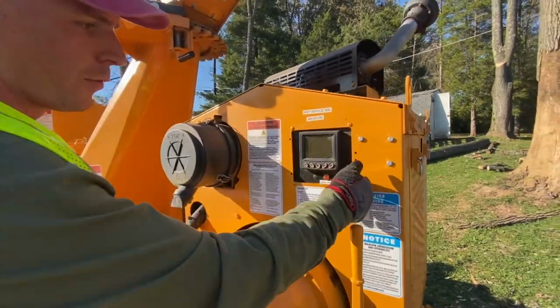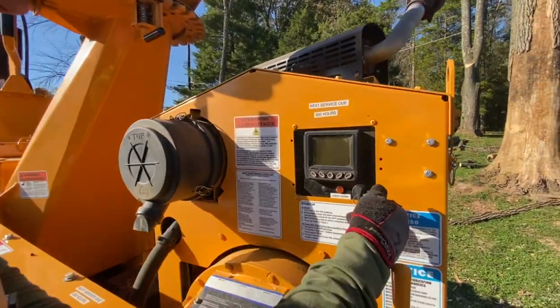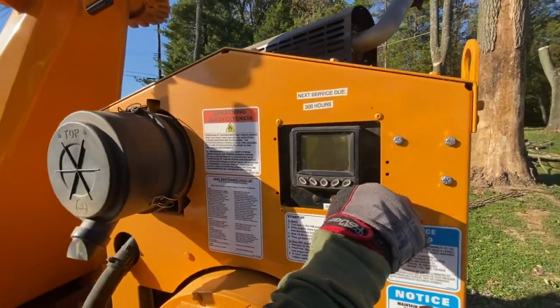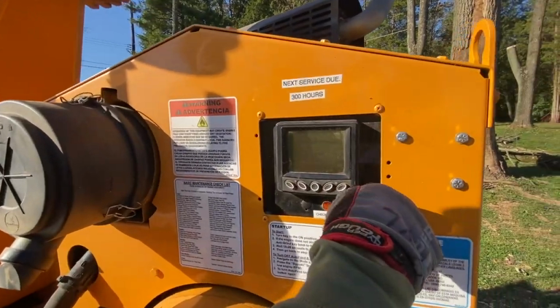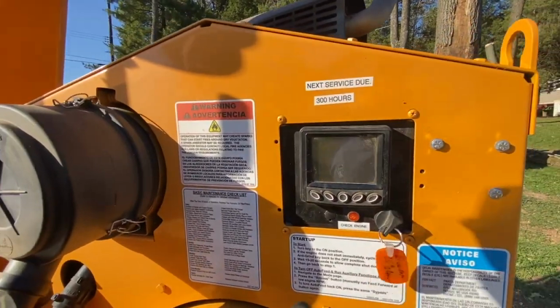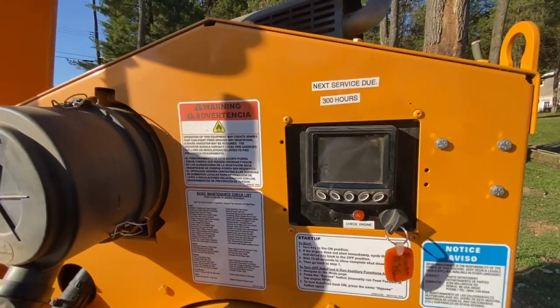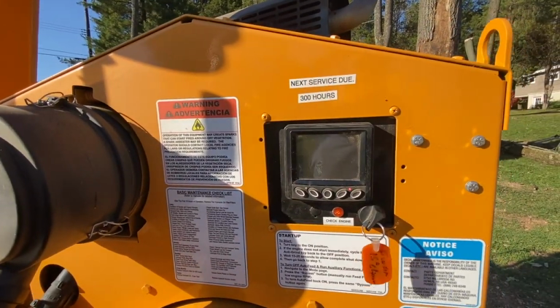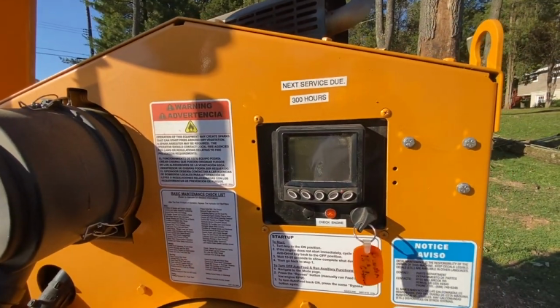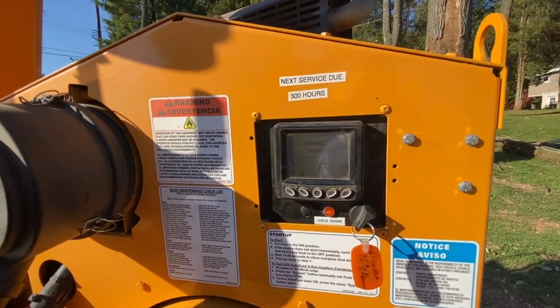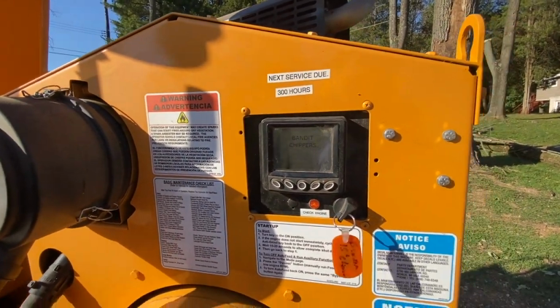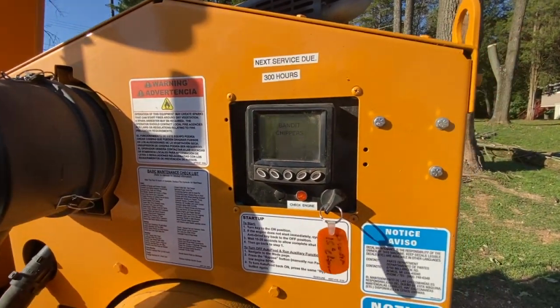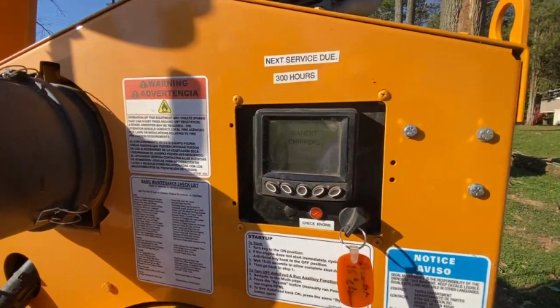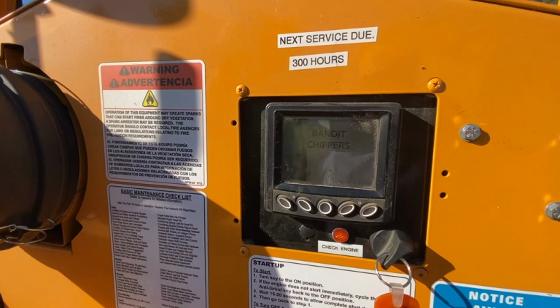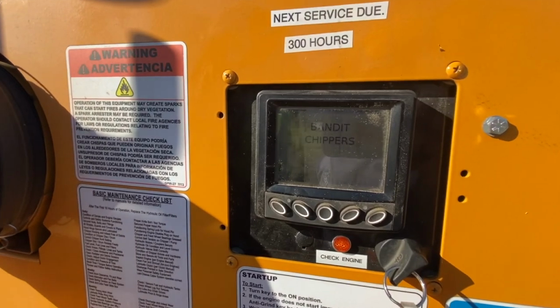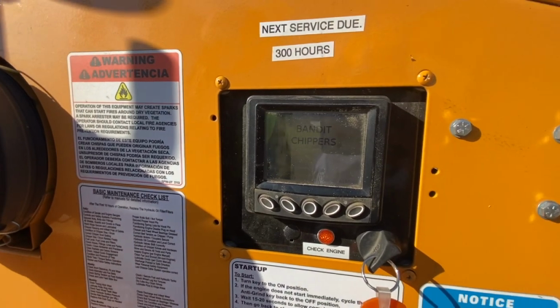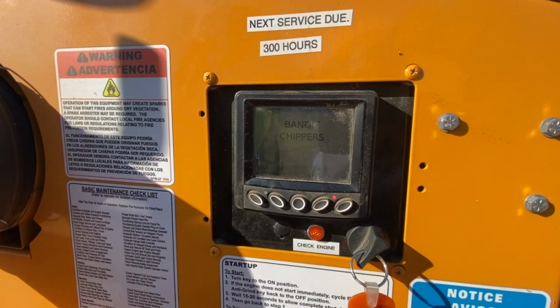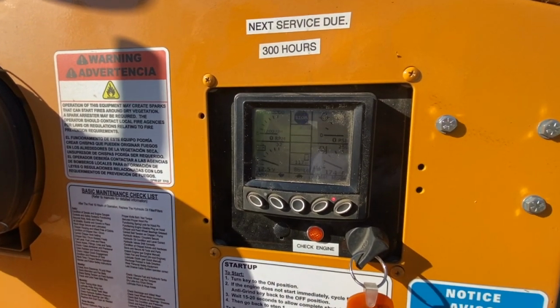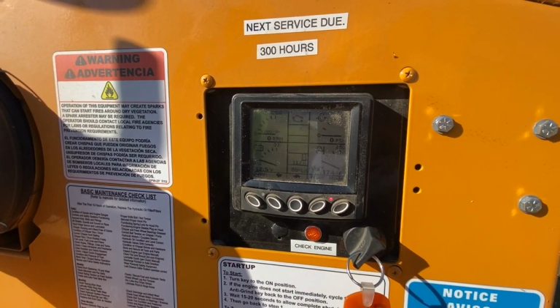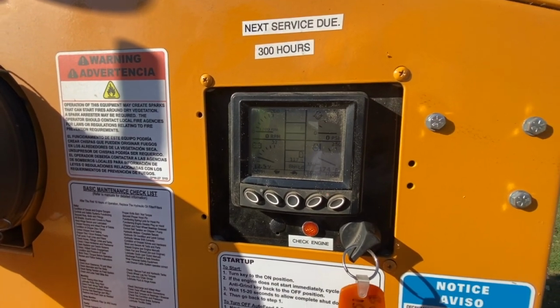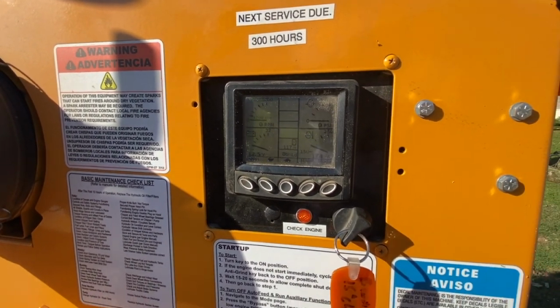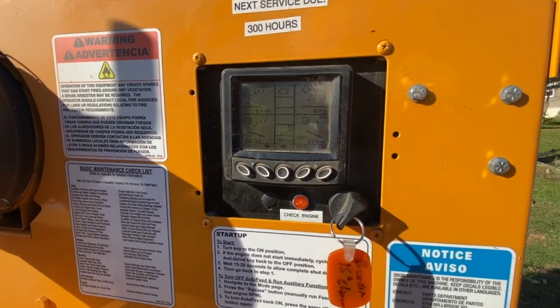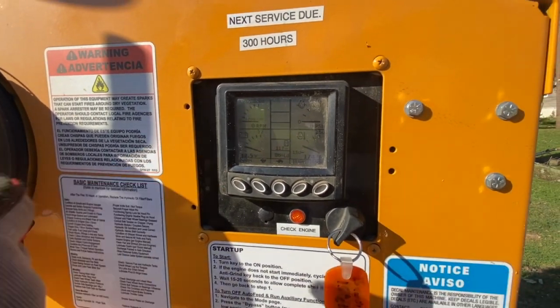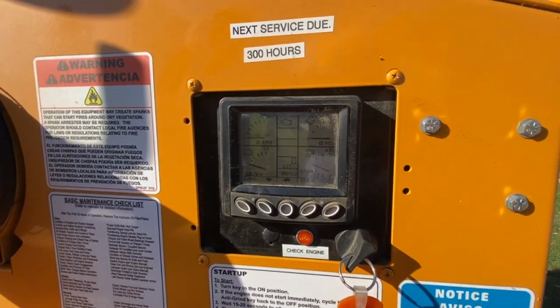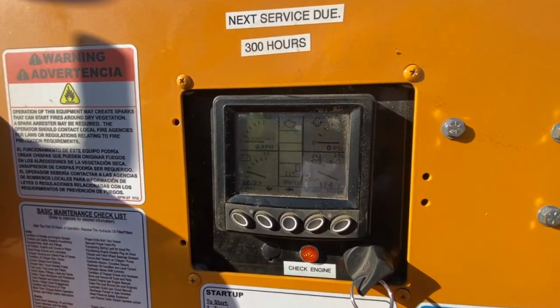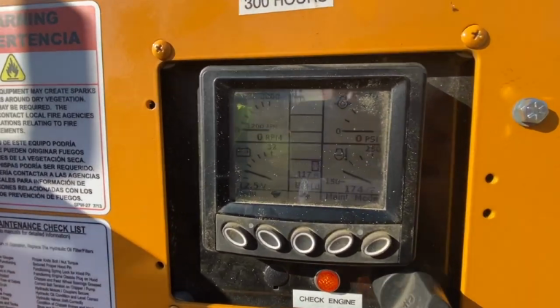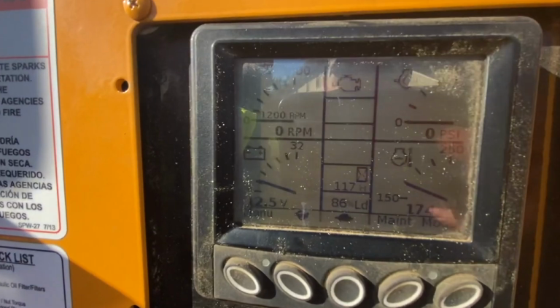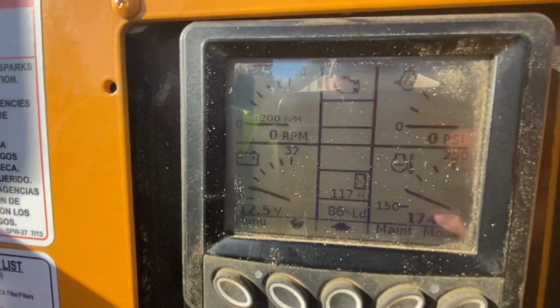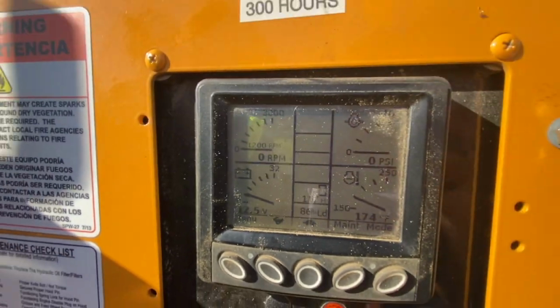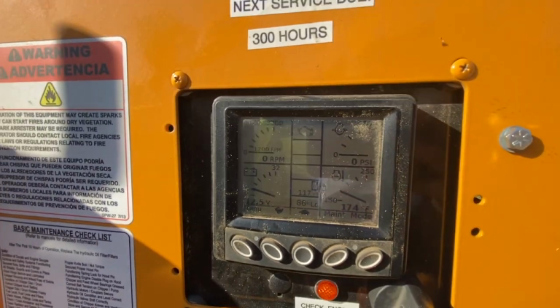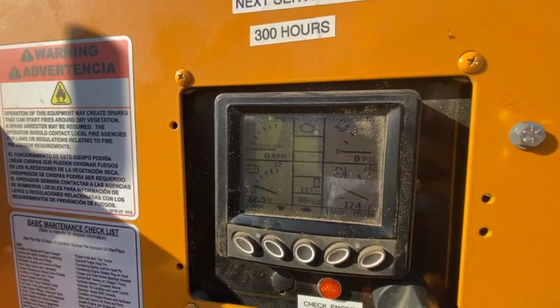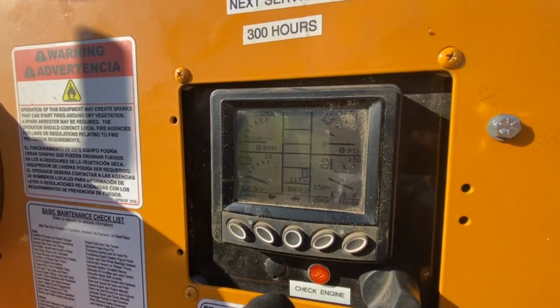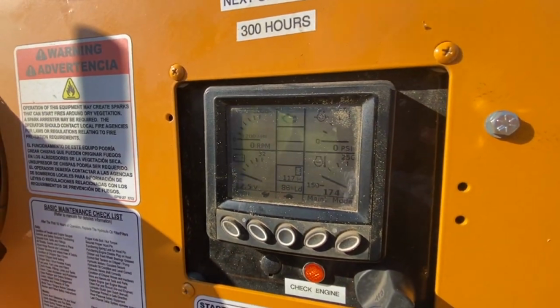First, you want to turn the engine ignition once and you'll see it's going to boot up. Now you can see your controls in the menu and we can get started right away by turning the ignition.